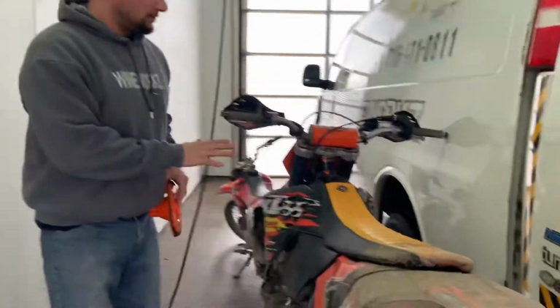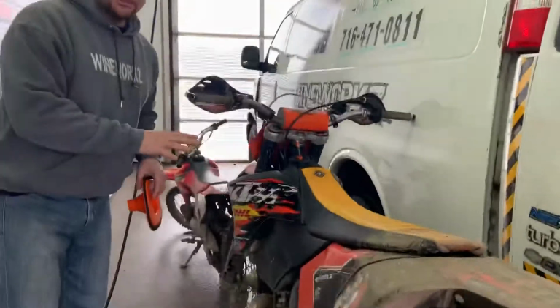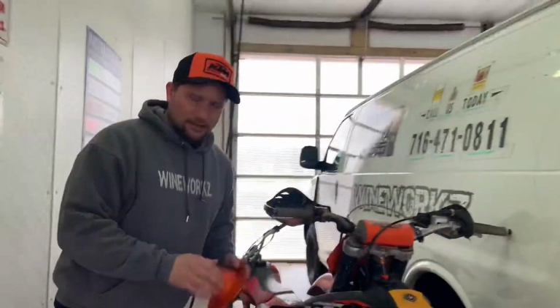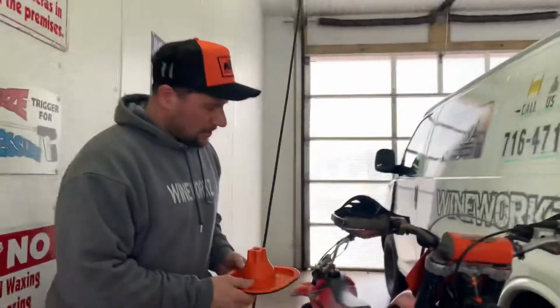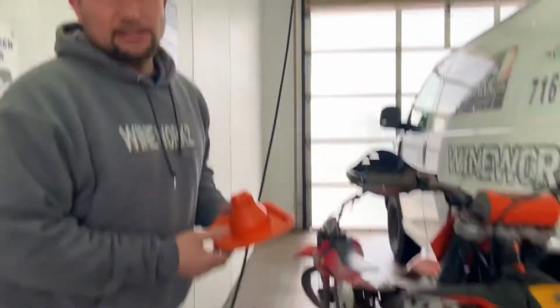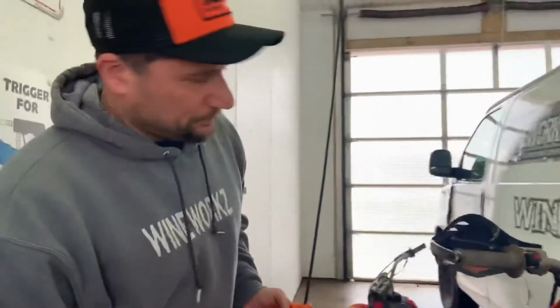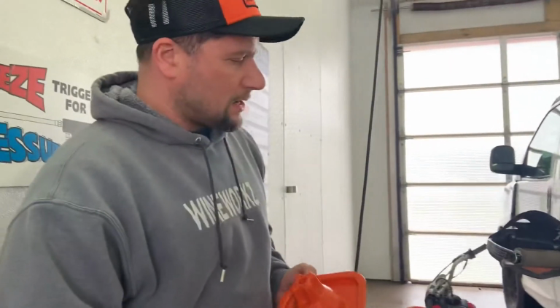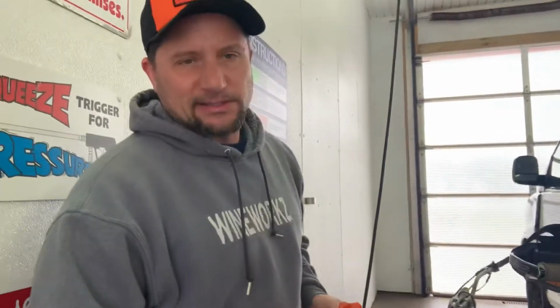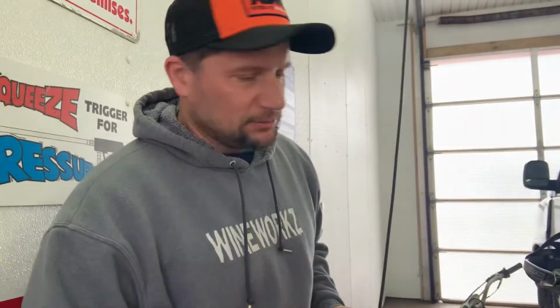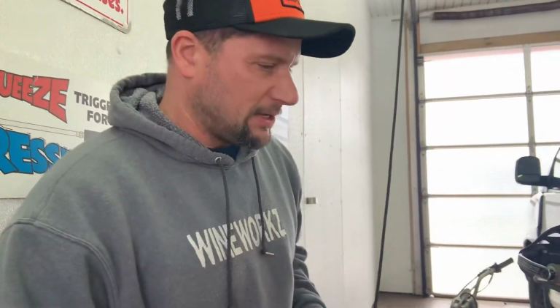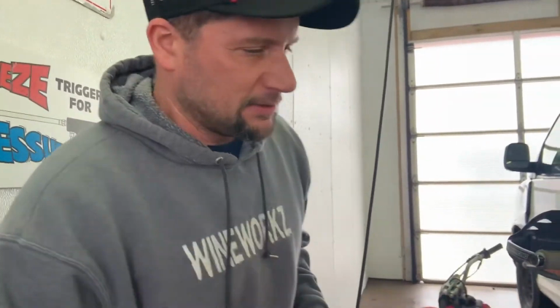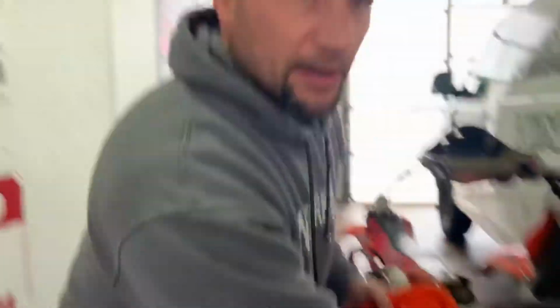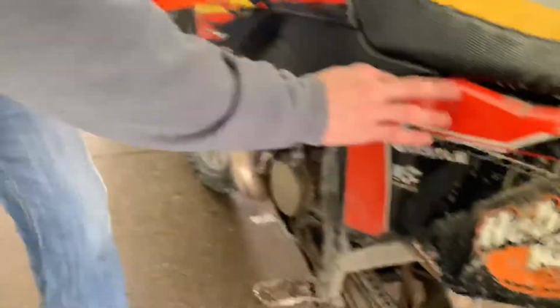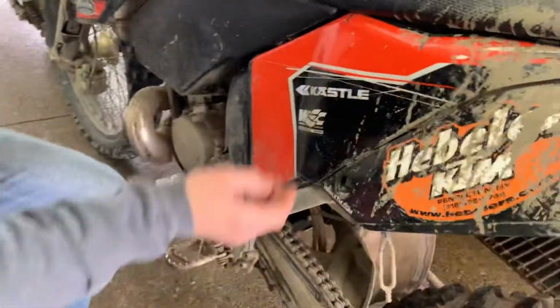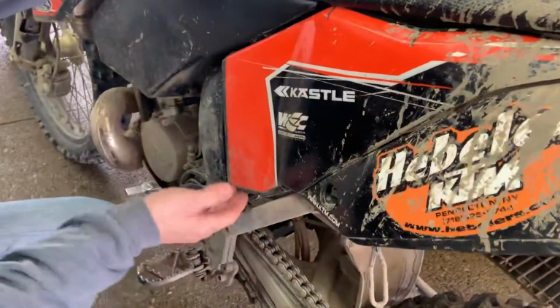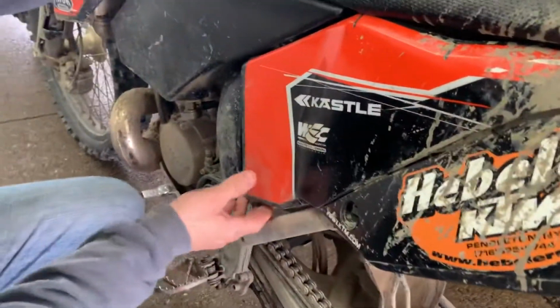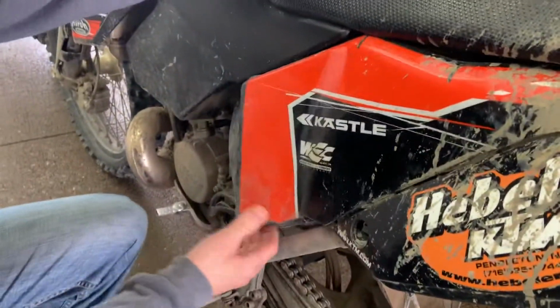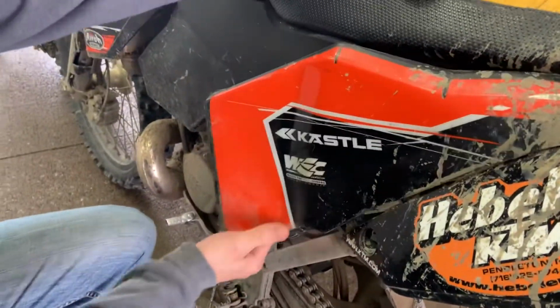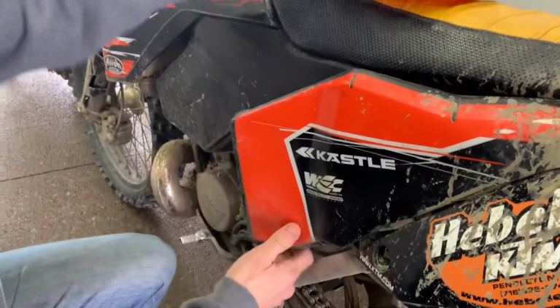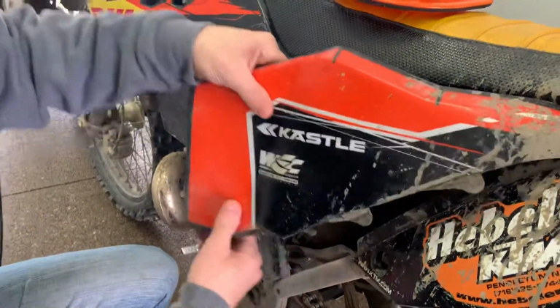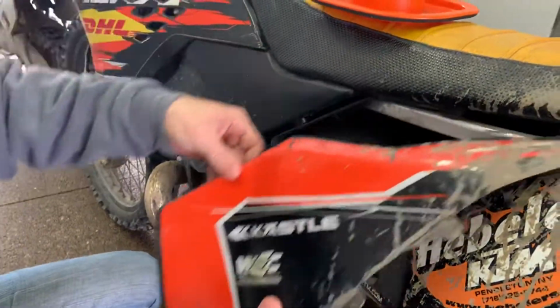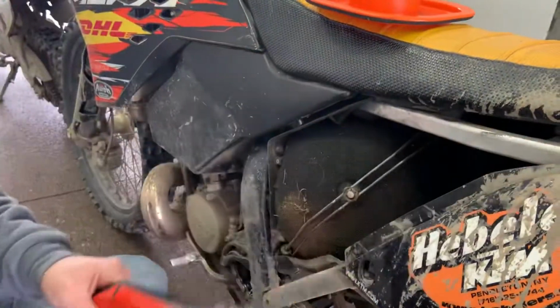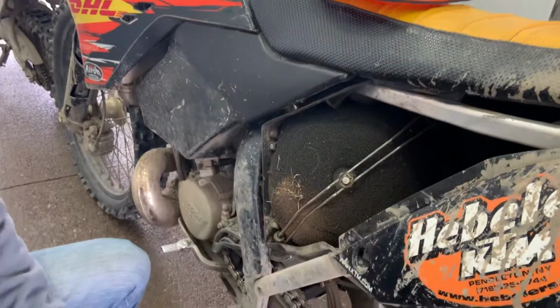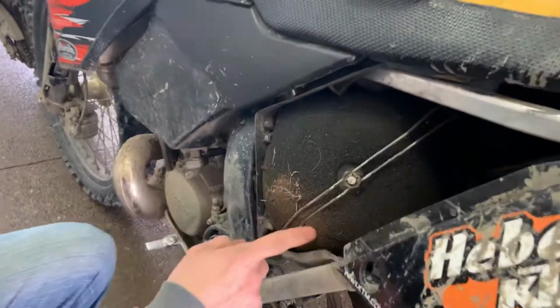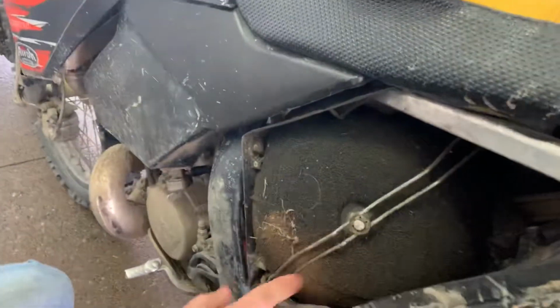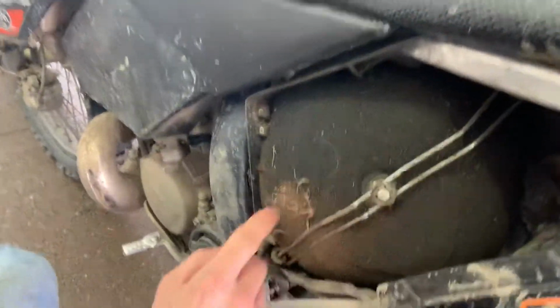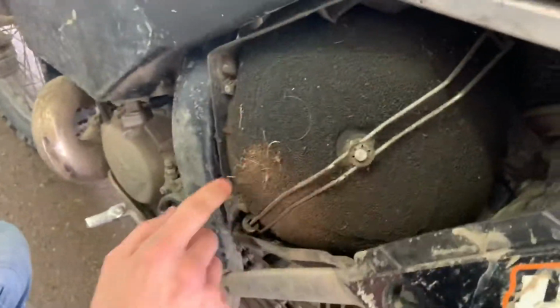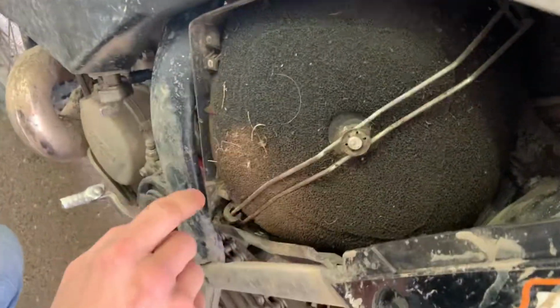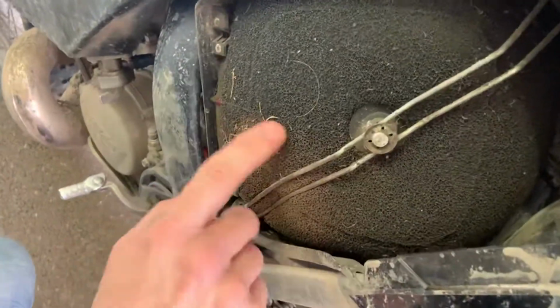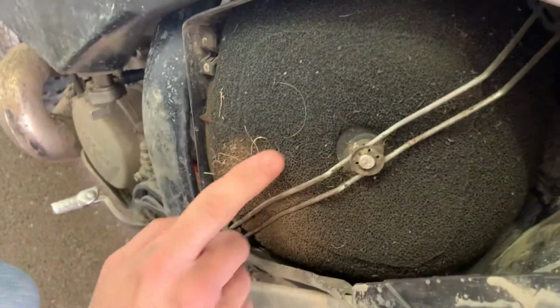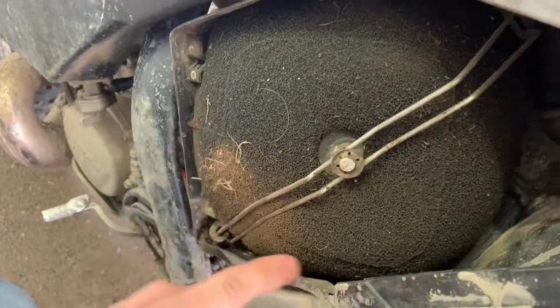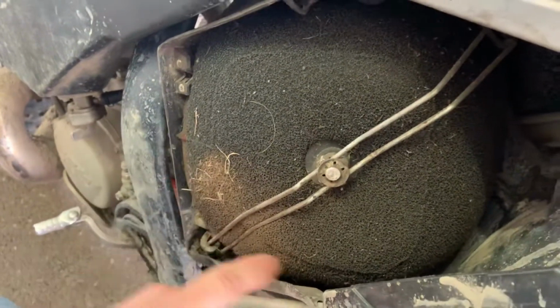This is the 2008 KTM XC, and this is where the air filter is right here. So check this out, you're gonna open it up like this. That air filter definitely needs to be changed — you can see the dirt right there.